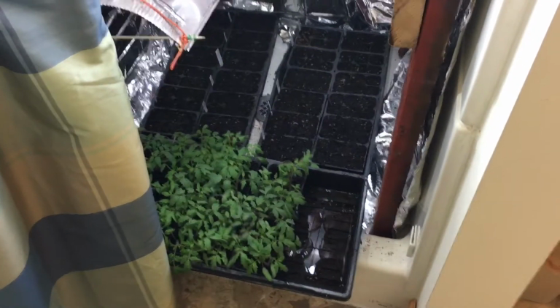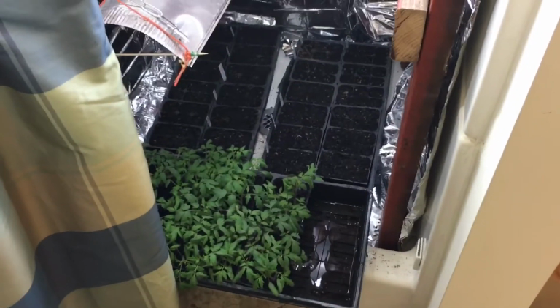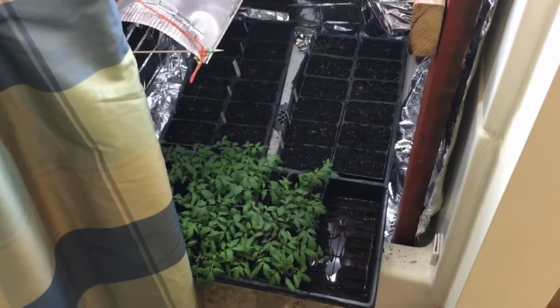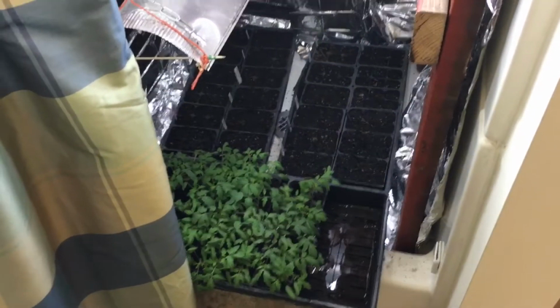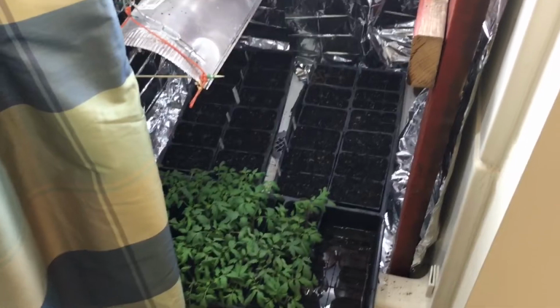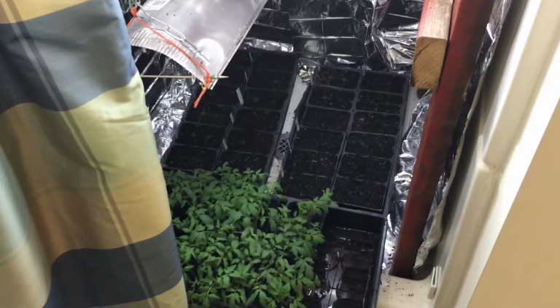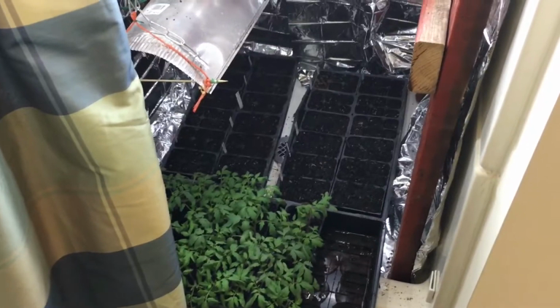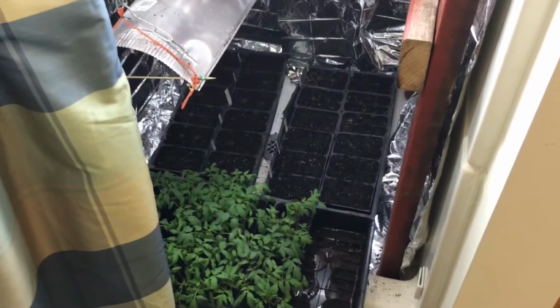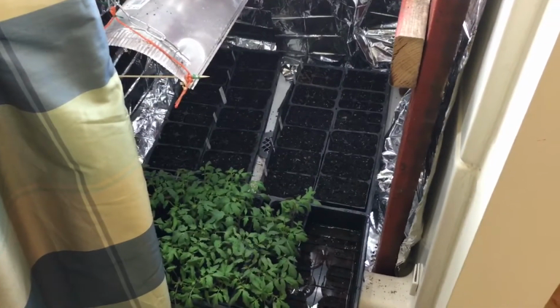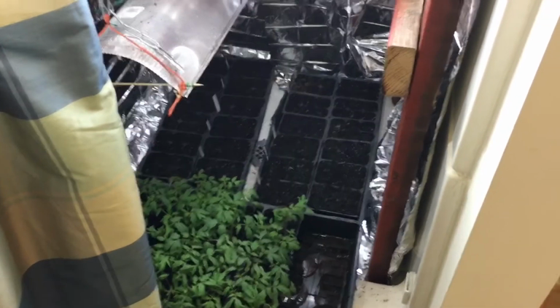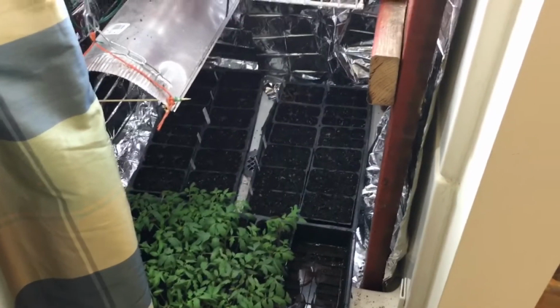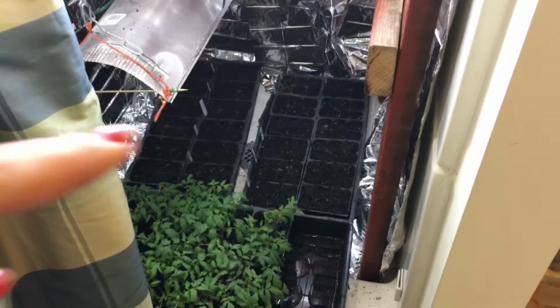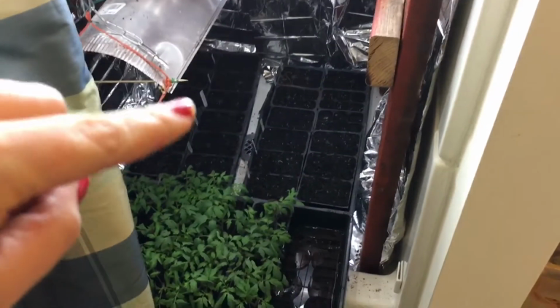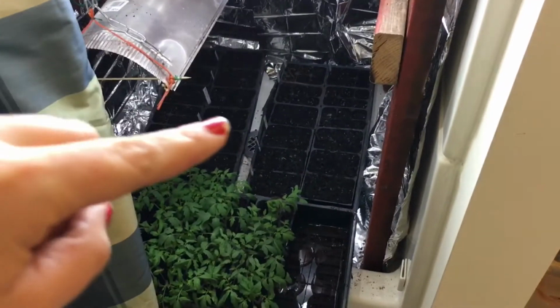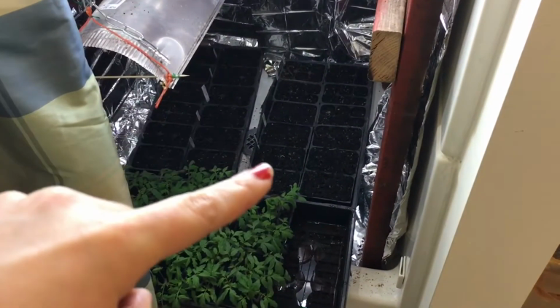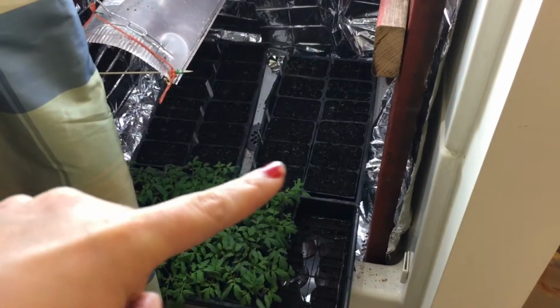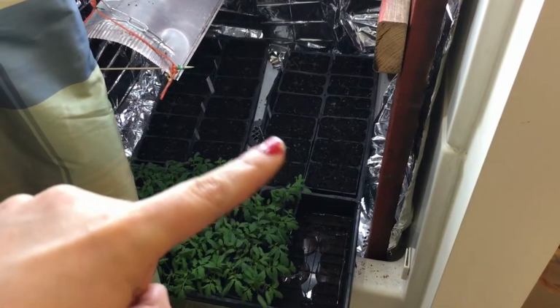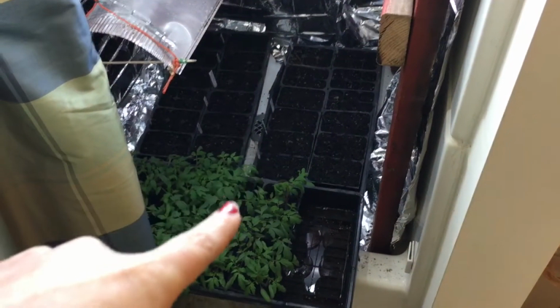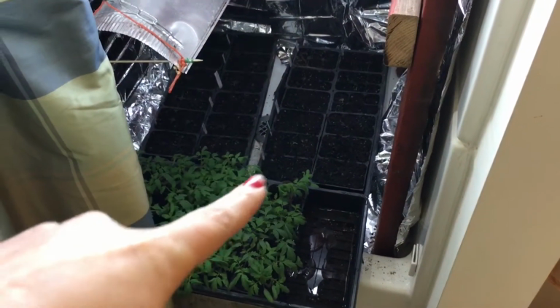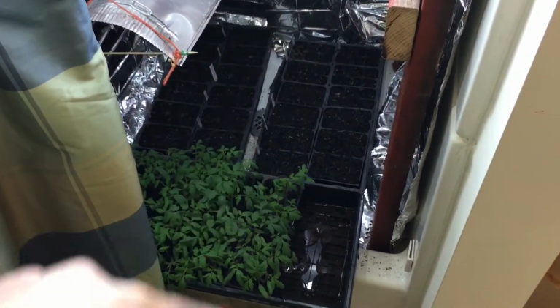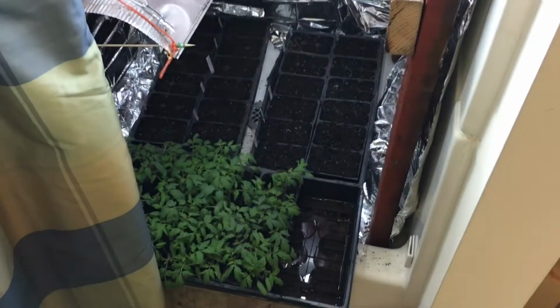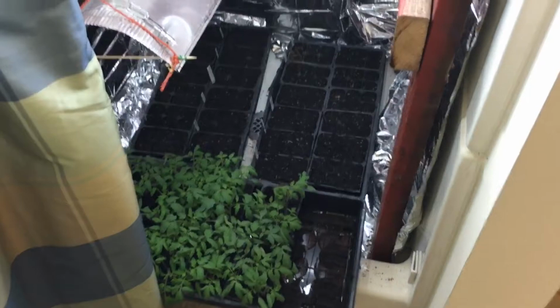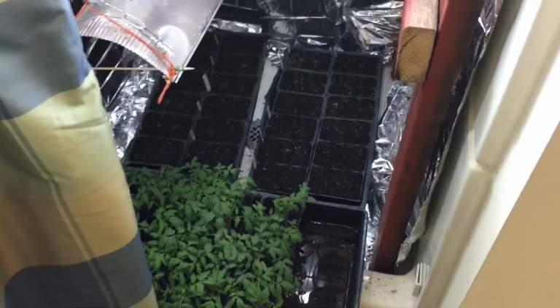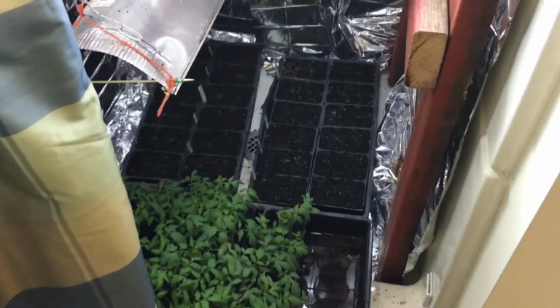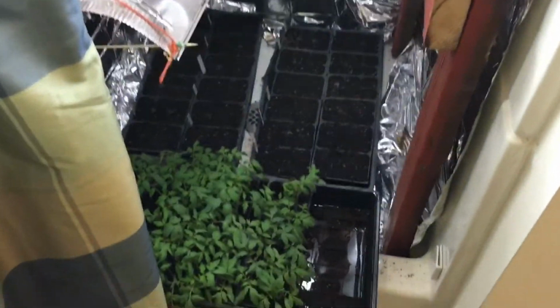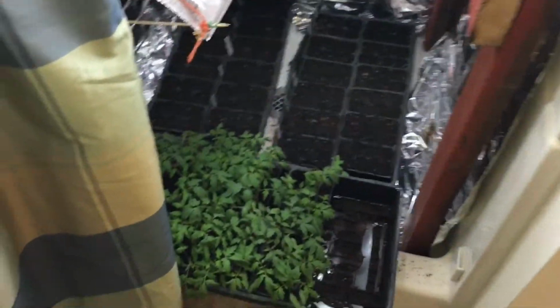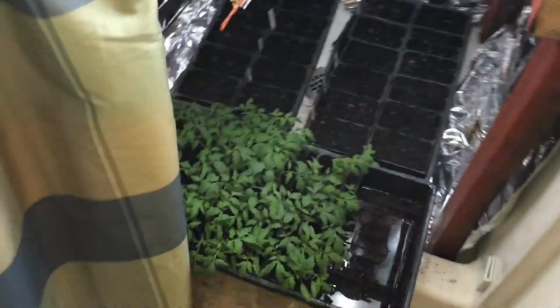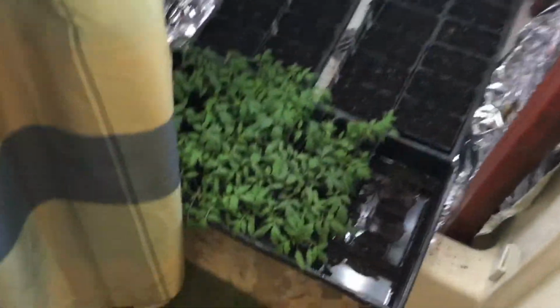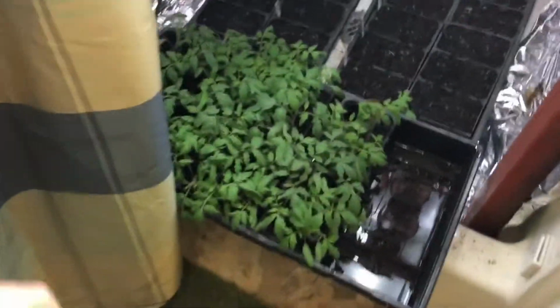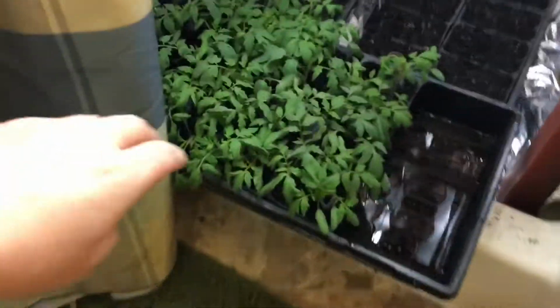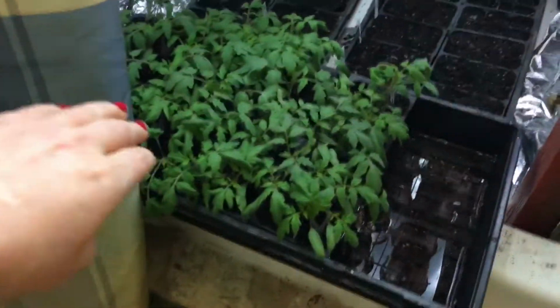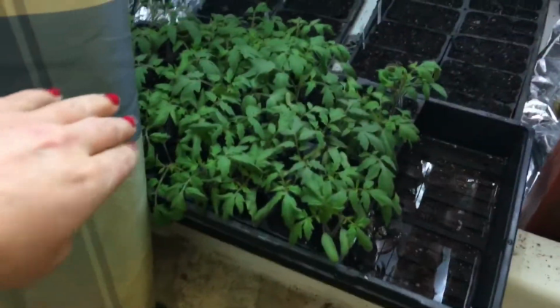That whole tray is beefsteak and the other tray is cherry tomatoes, and then this one is the Rutger tomatoes.